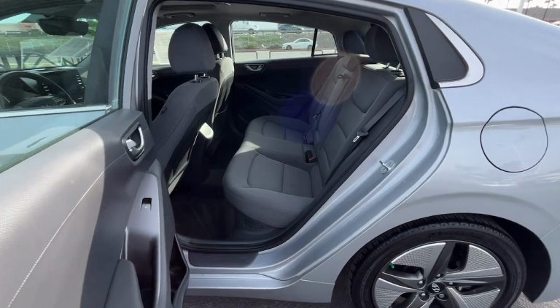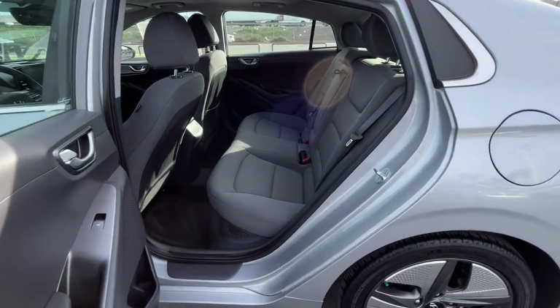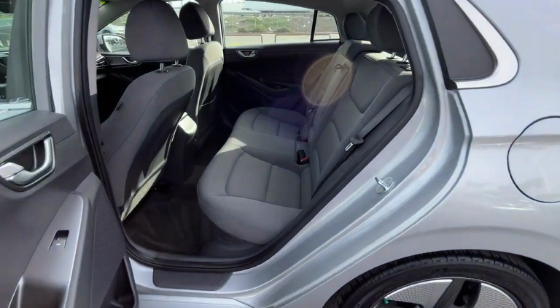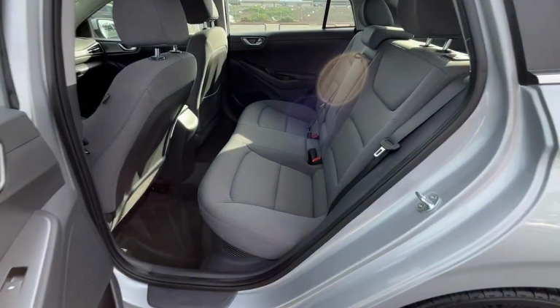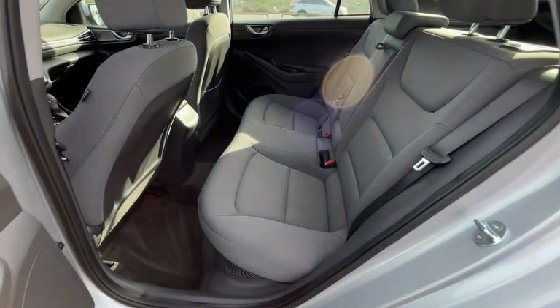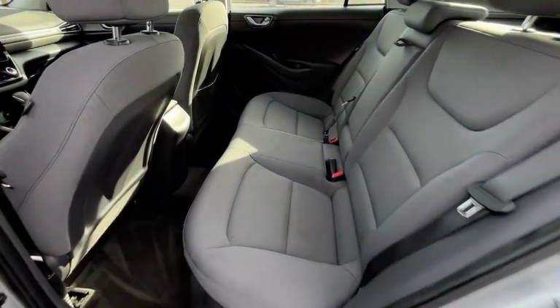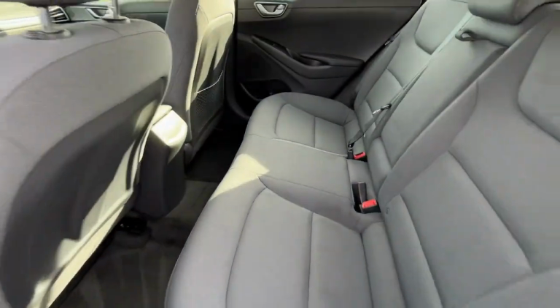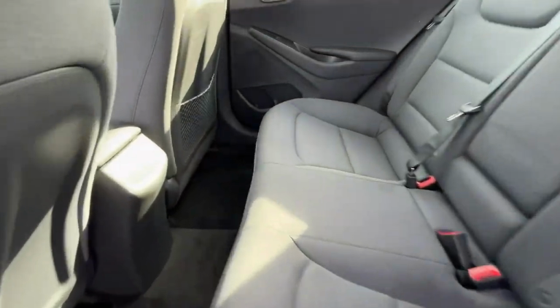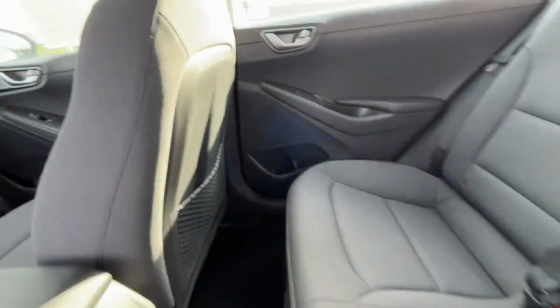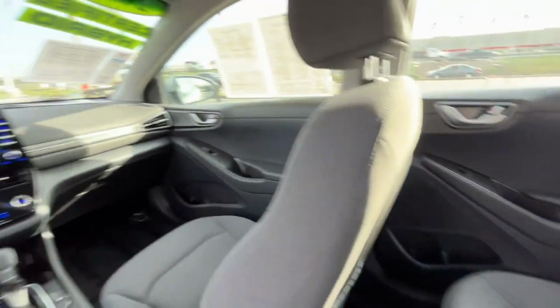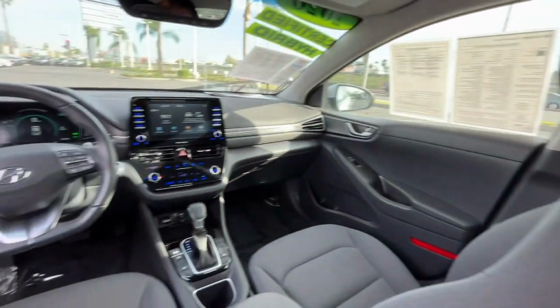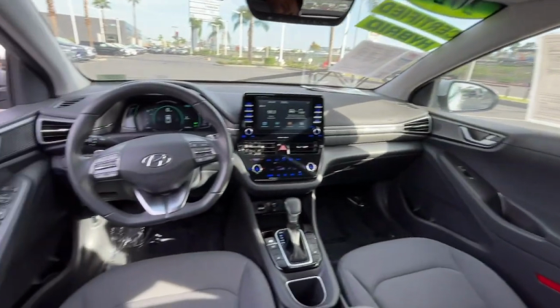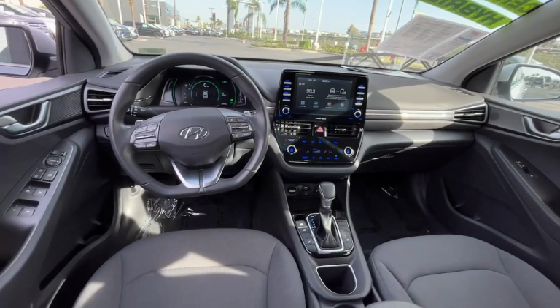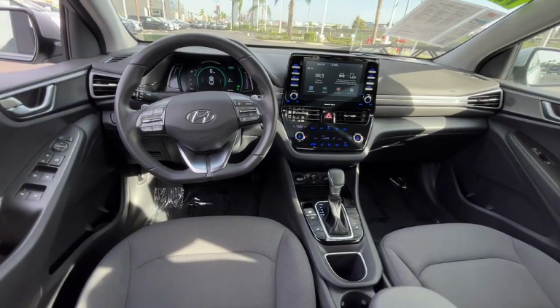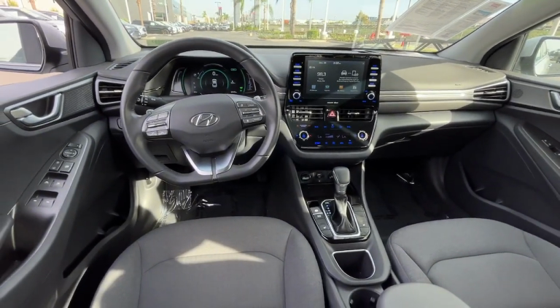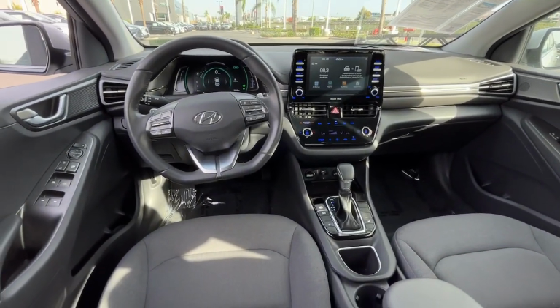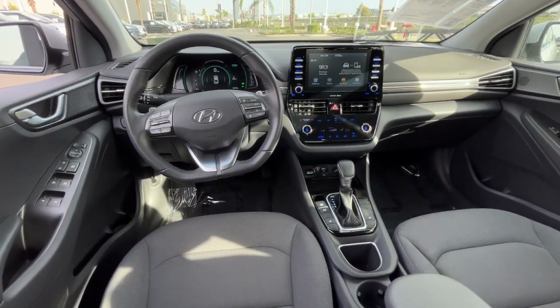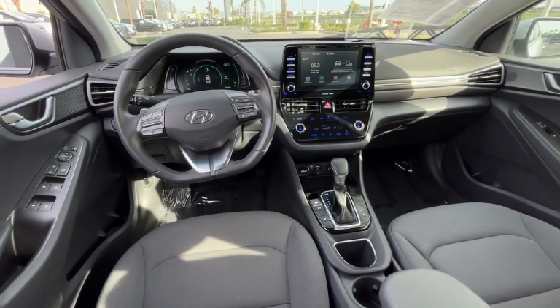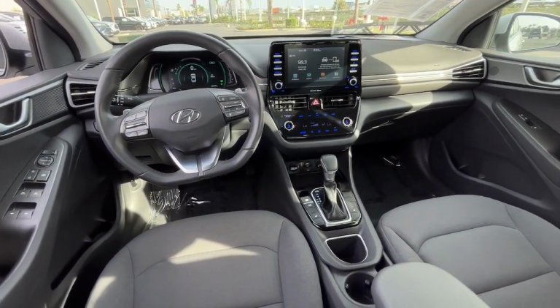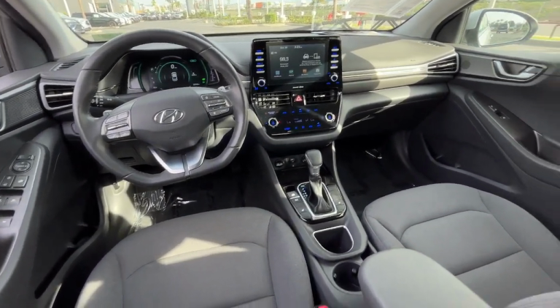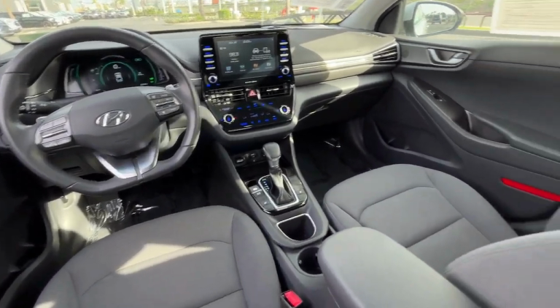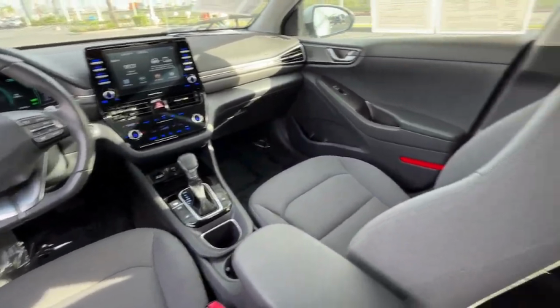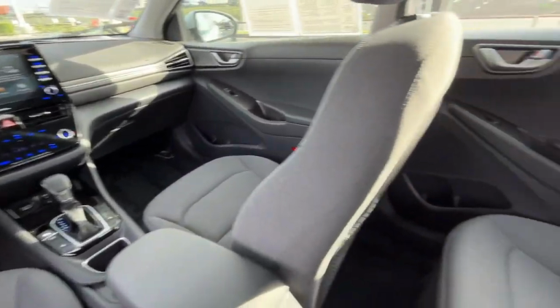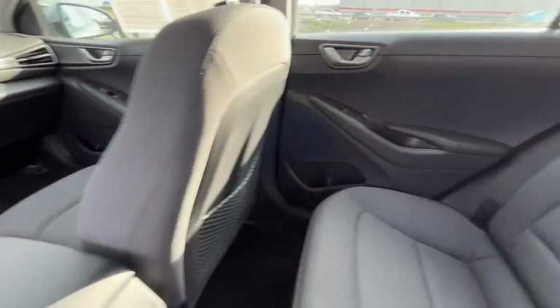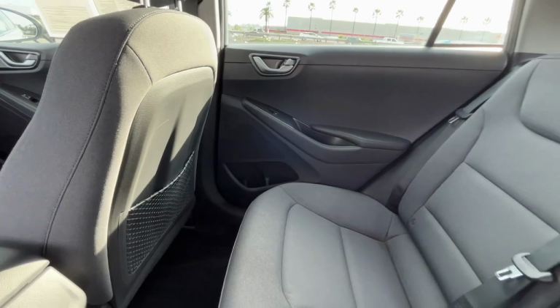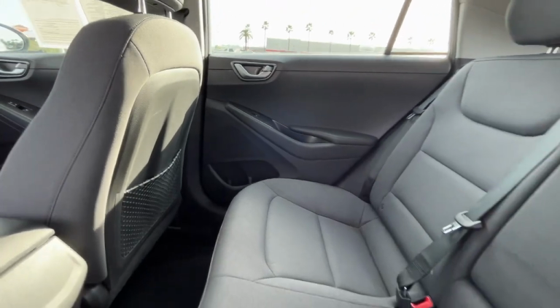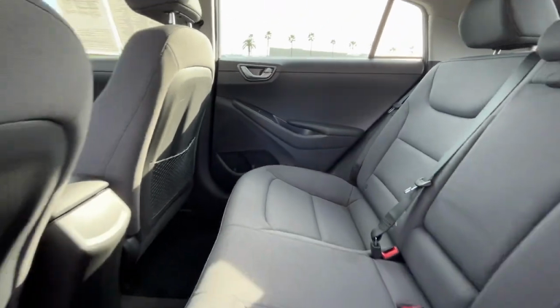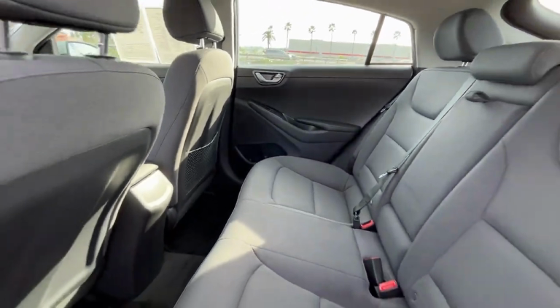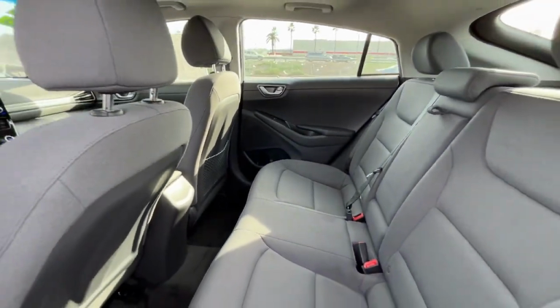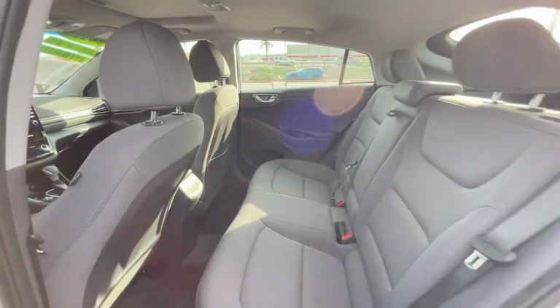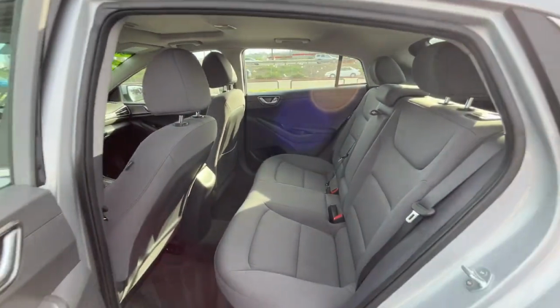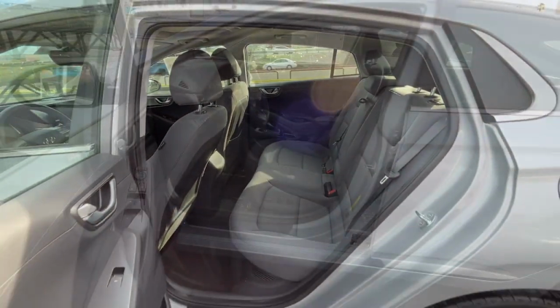Sun moonroof, heated driver's seat, keyless entry, heated mirrors, satellite radio, aluminum wheels, leather-wrapped steering wheel, power driver's seat, rear spoiler, traction control.